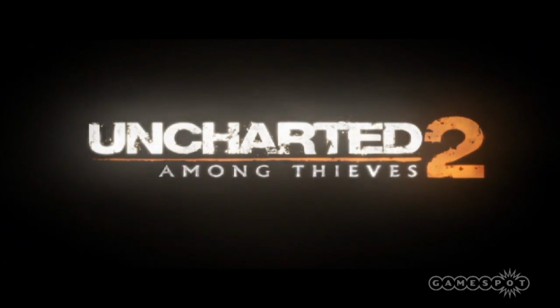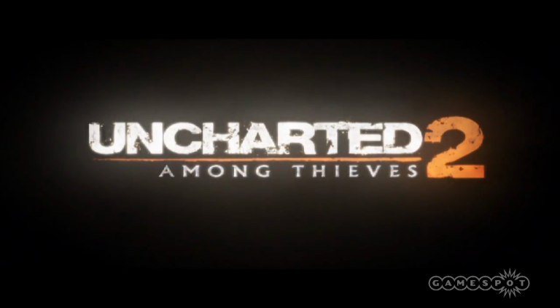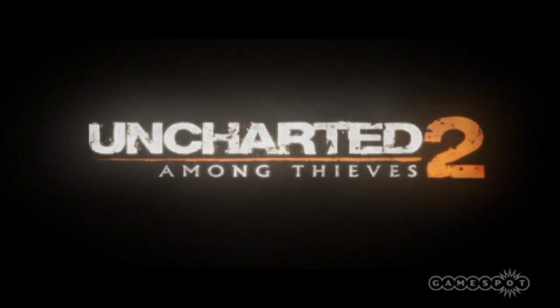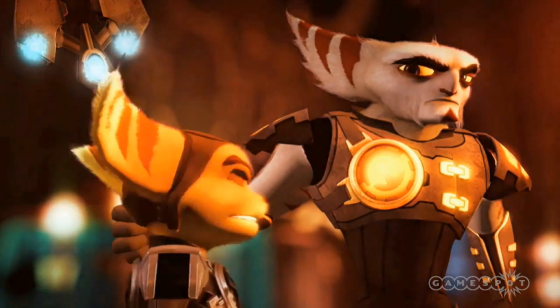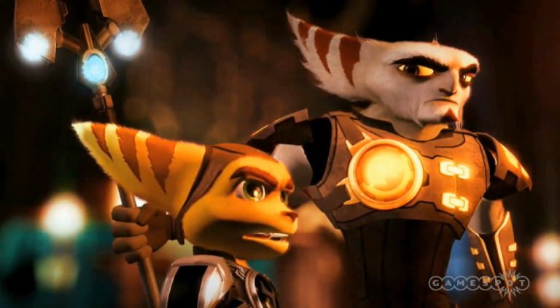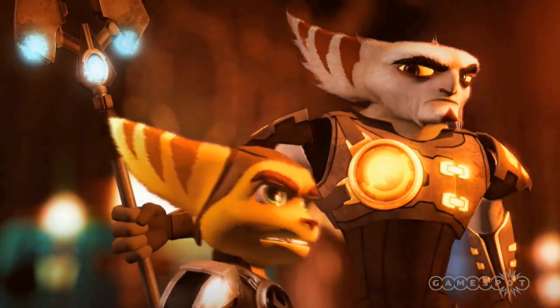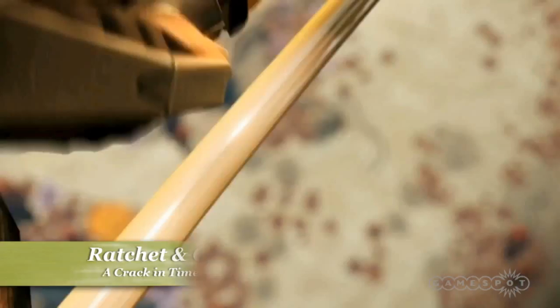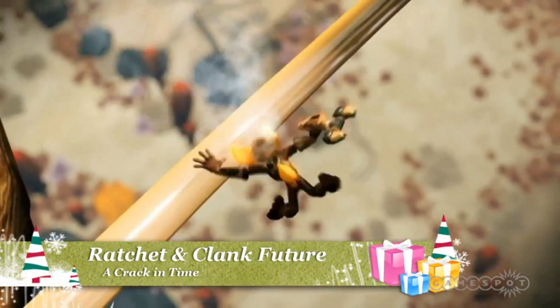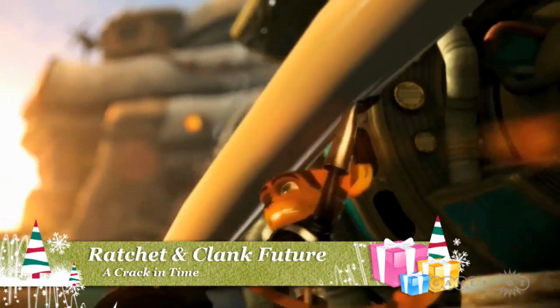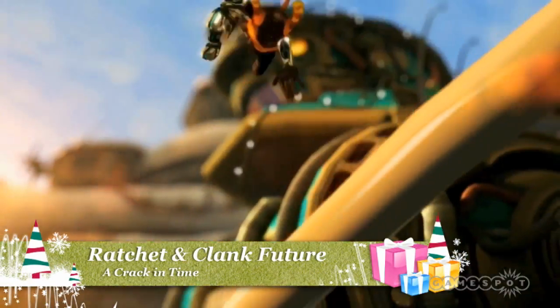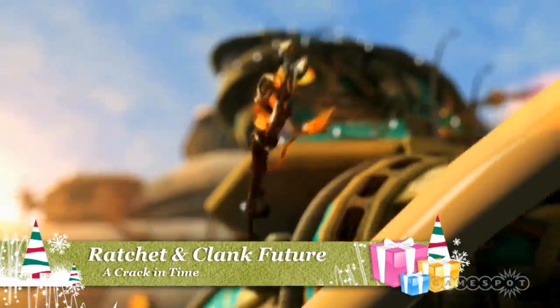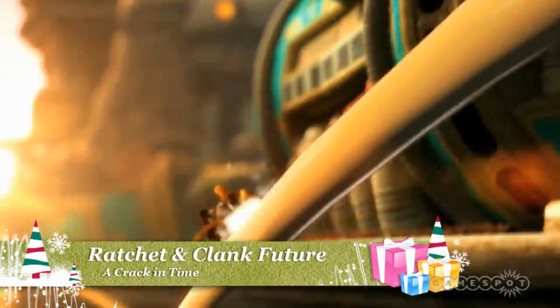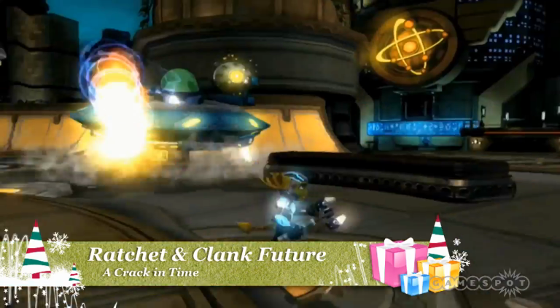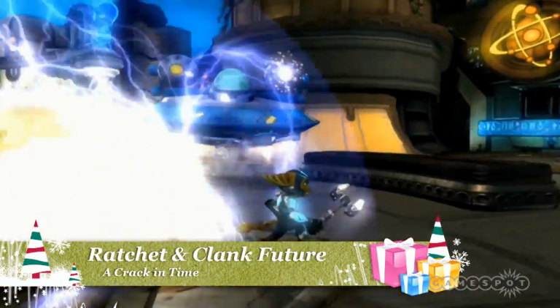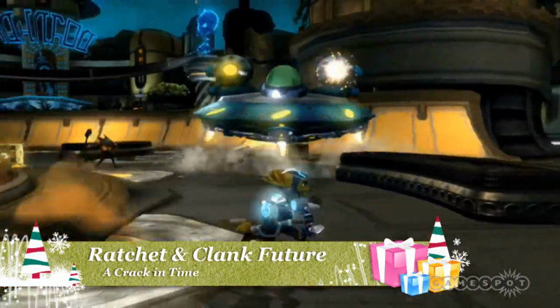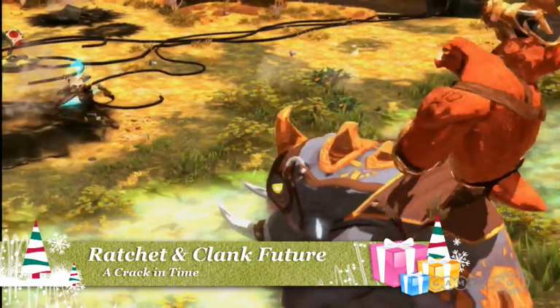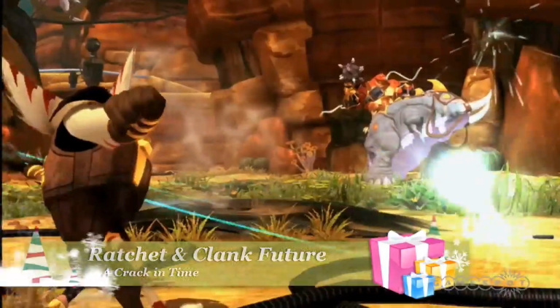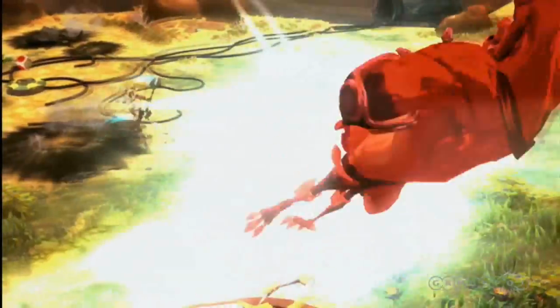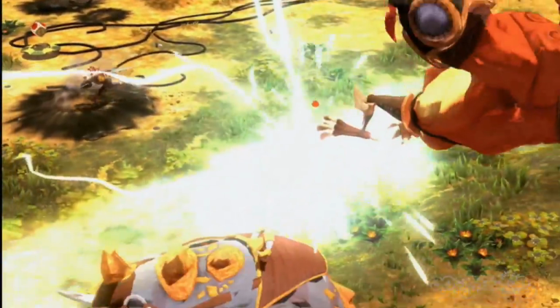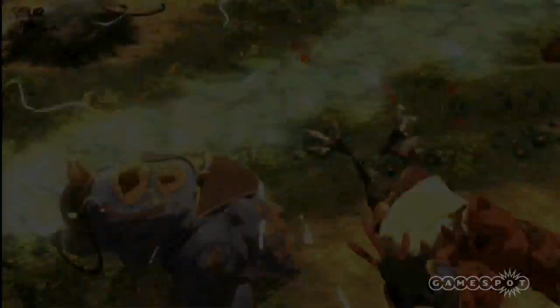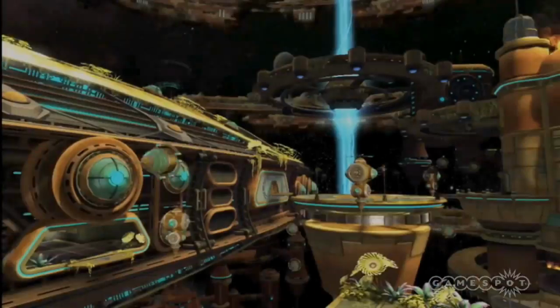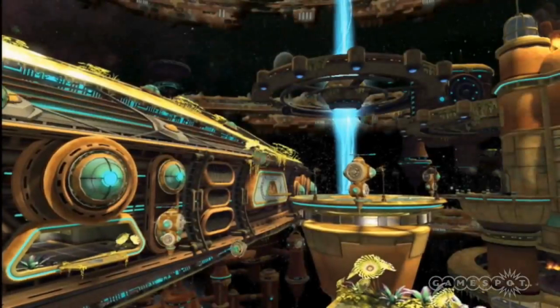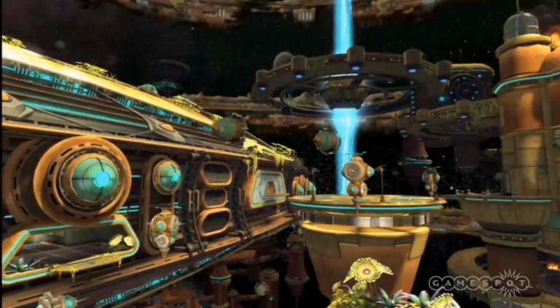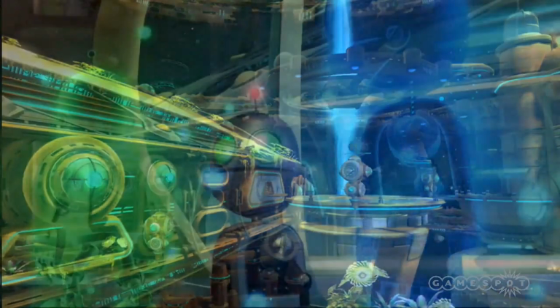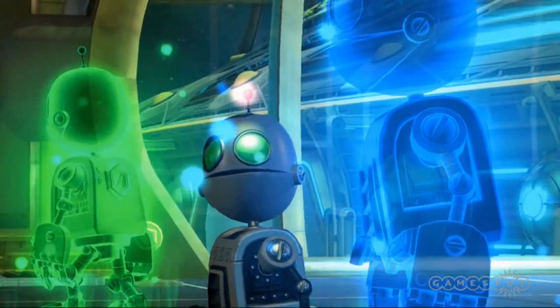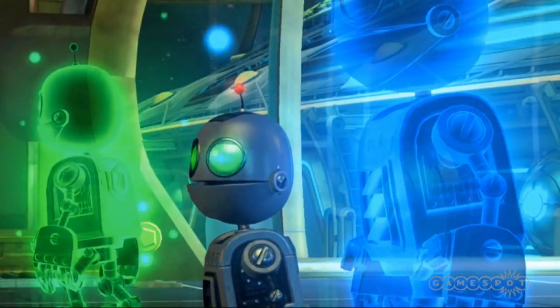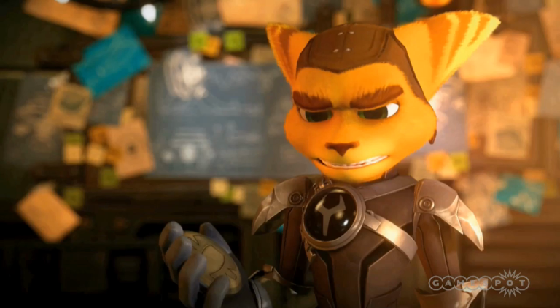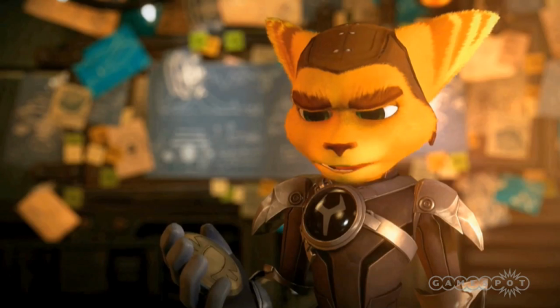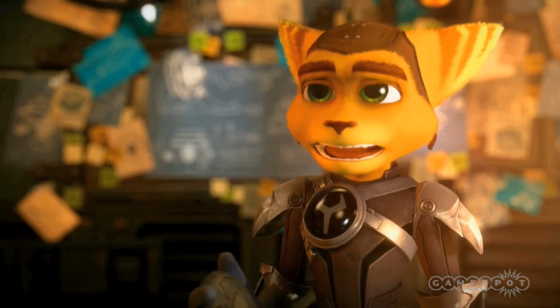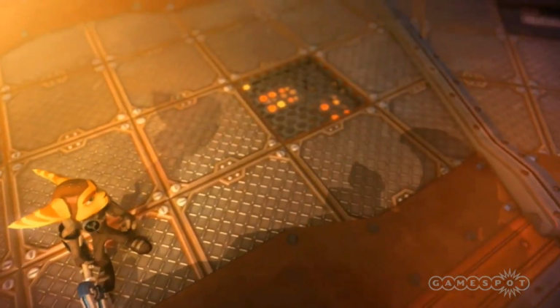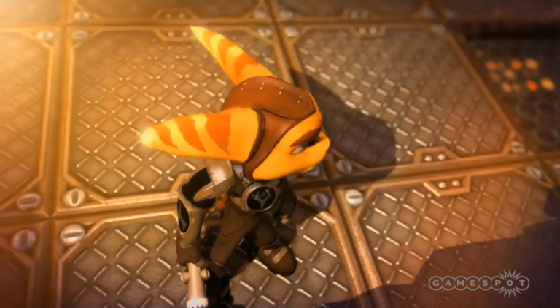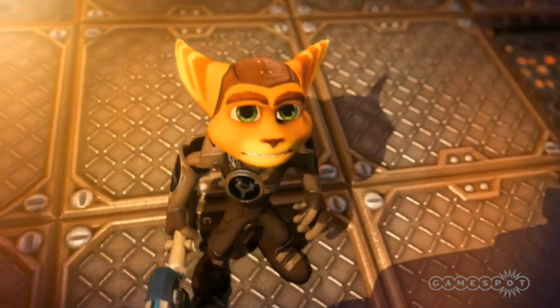If you're looking for a game for a younger player, look no further than Ratchet and Clank Future: A Crack in Time. This game joins Ratchet and his robotic sidekick Clank on another comedic romp across the universe and features new puzzle-based gameplay.